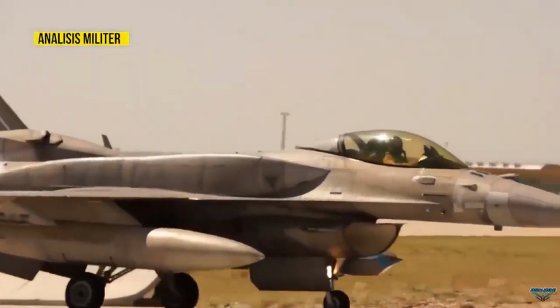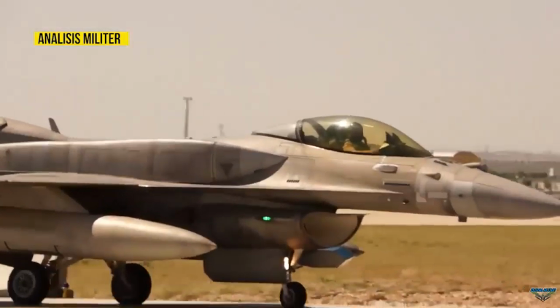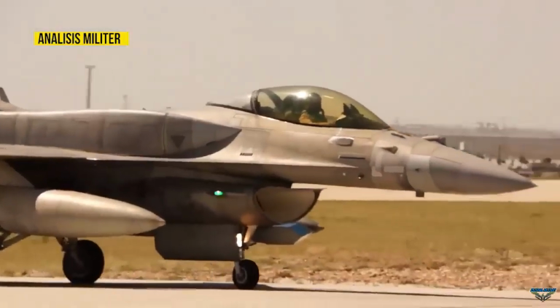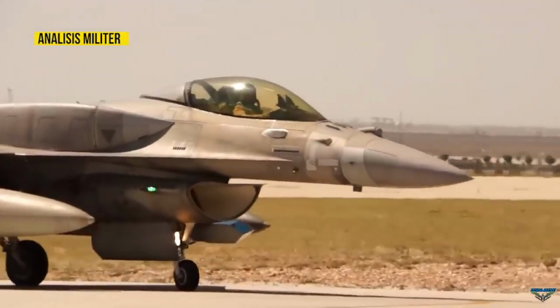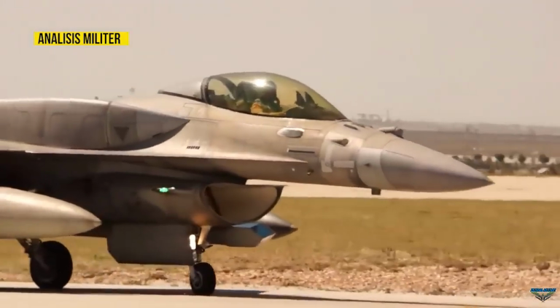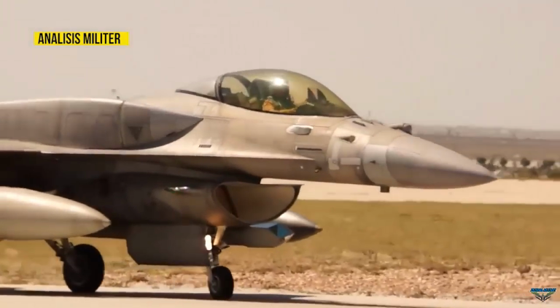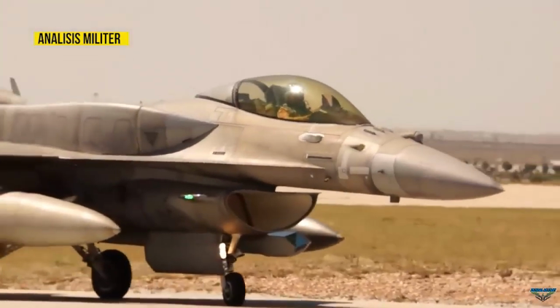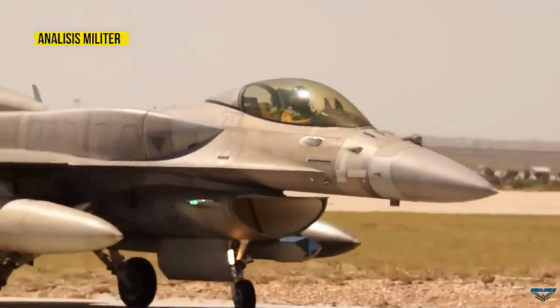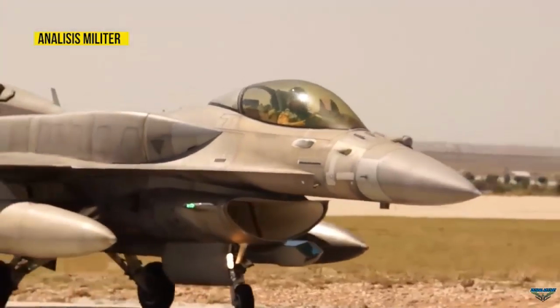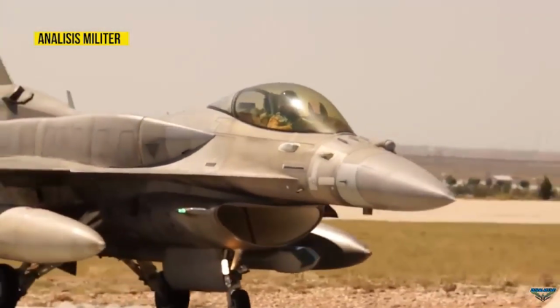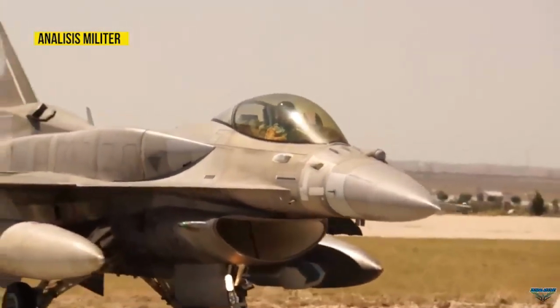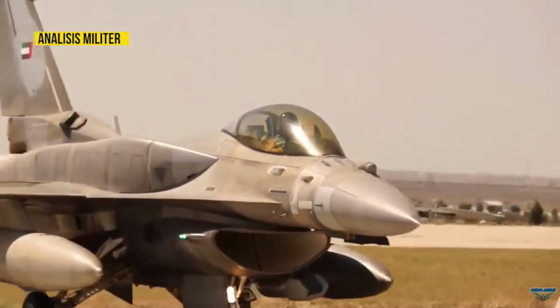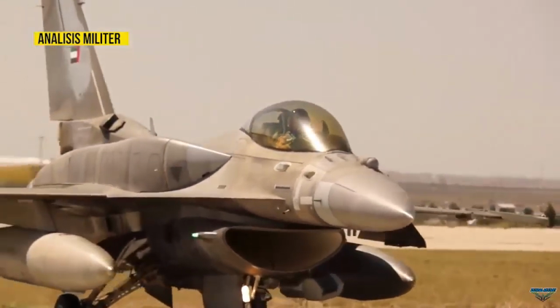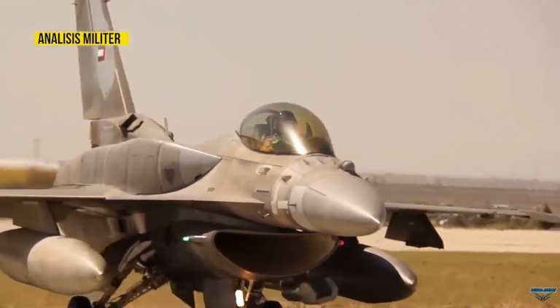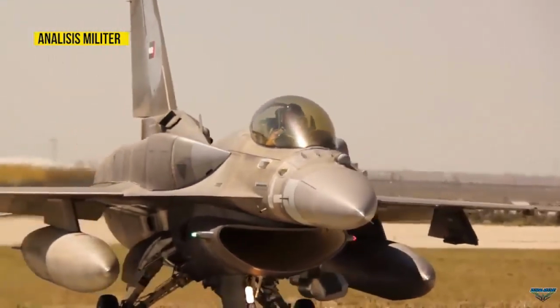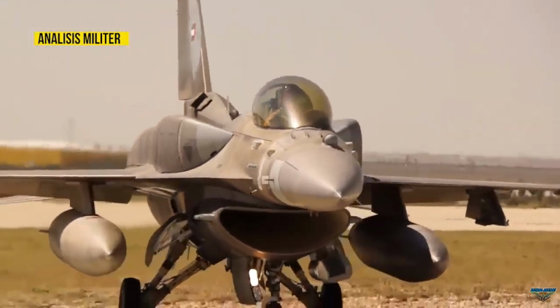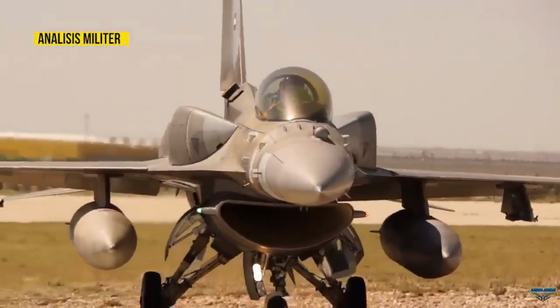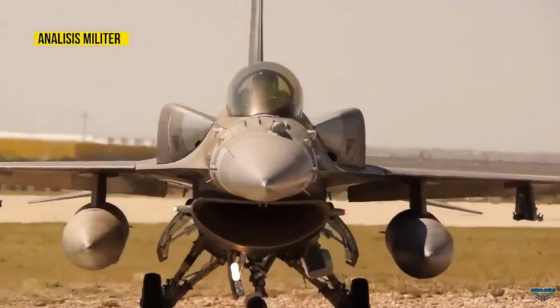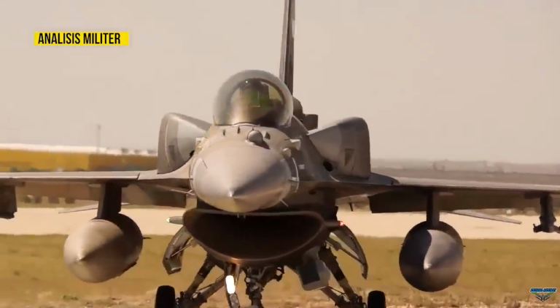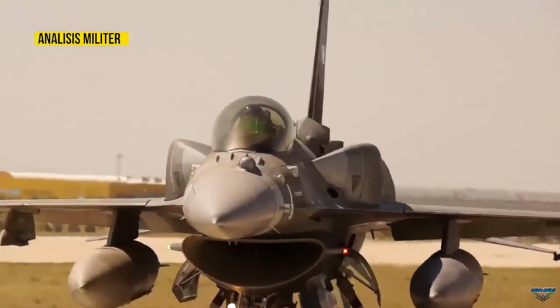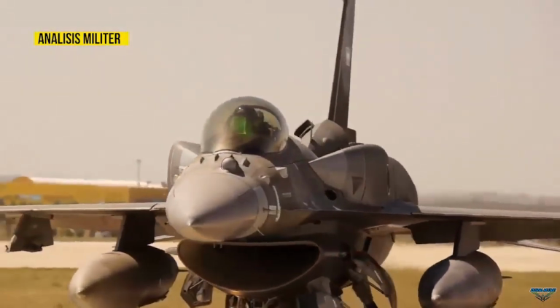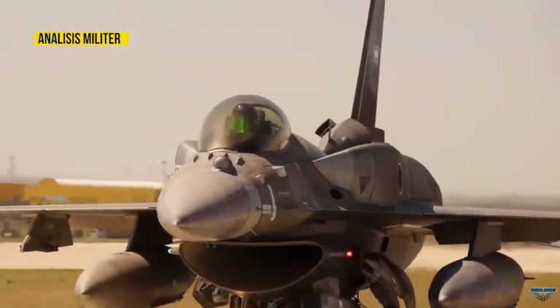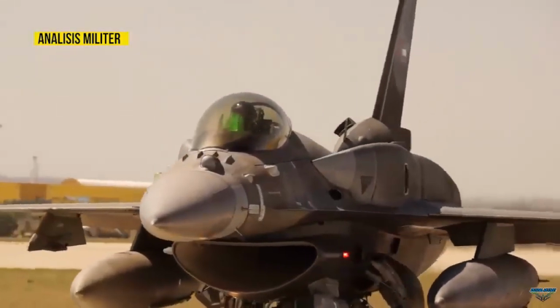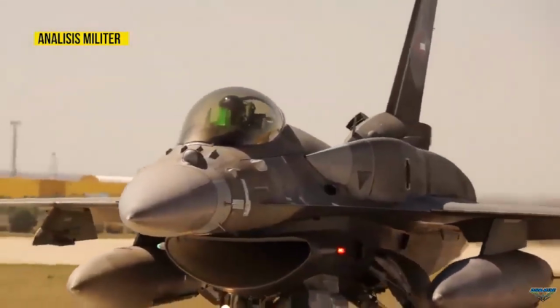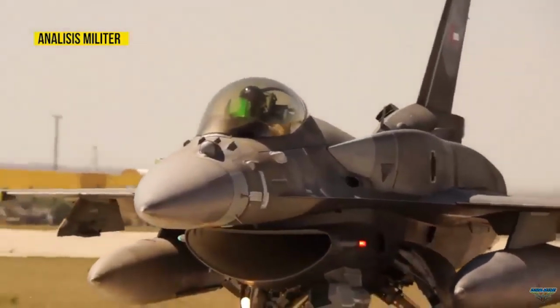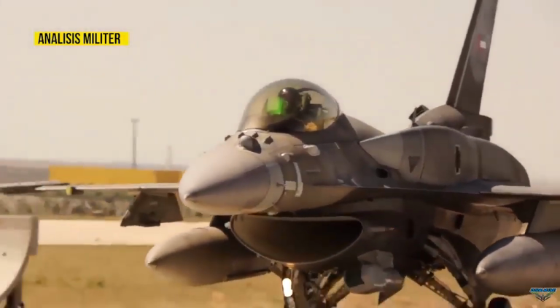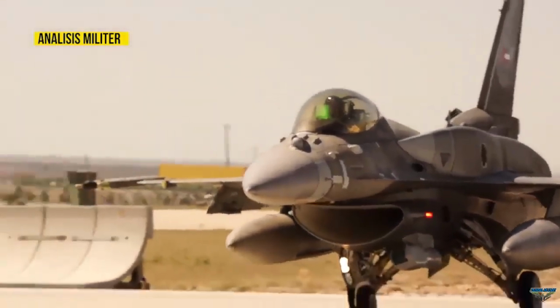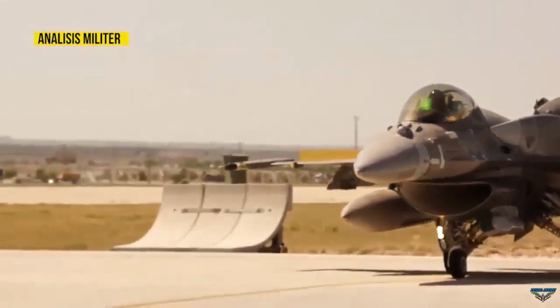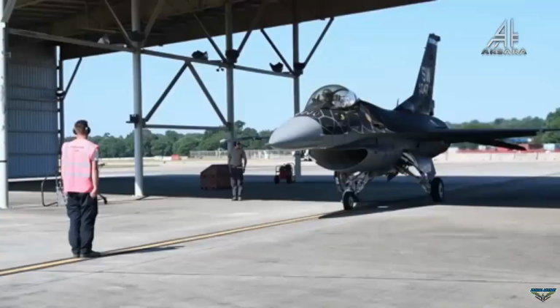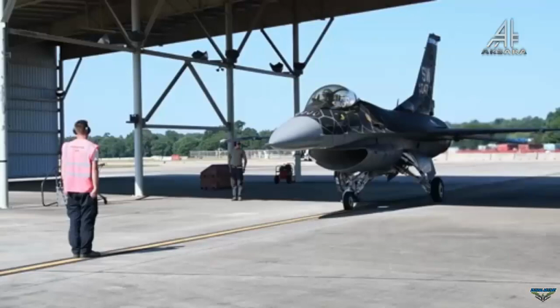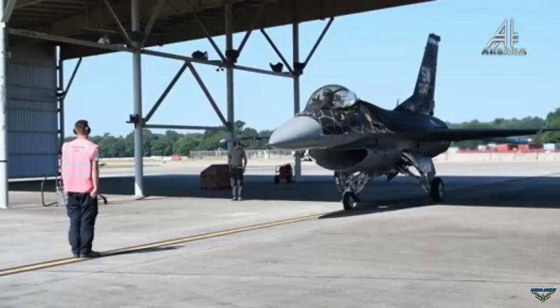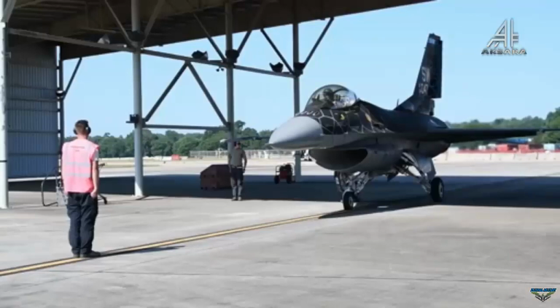Assembly of the F-16 Viper is carried out at the Lockheed Martin facility in Greenville, USA. This facility serves as a hub where components from 470 suppliers spread across eight countries are integrated.